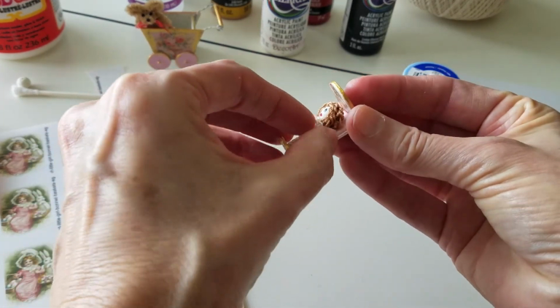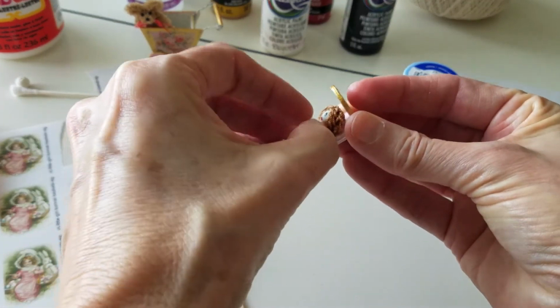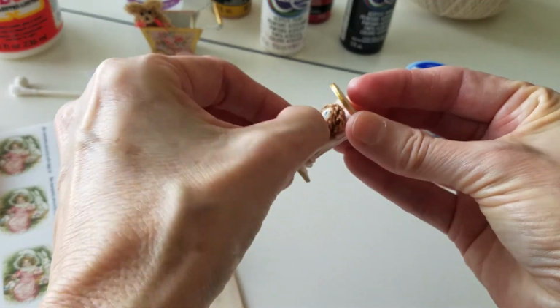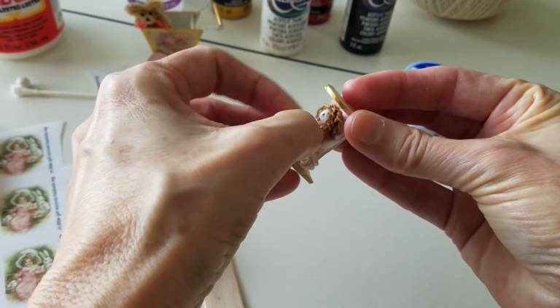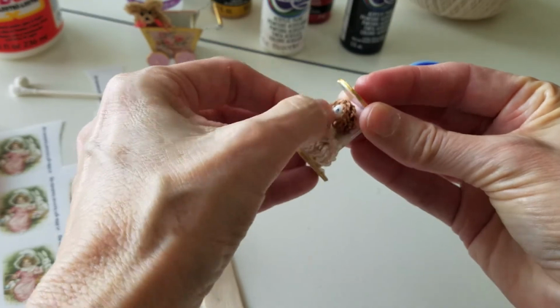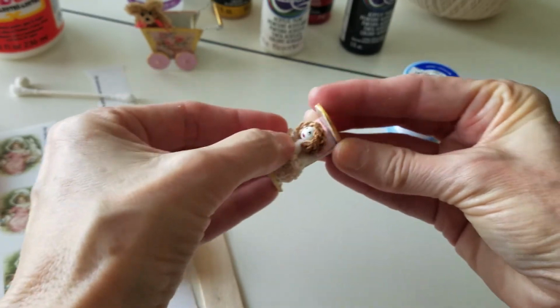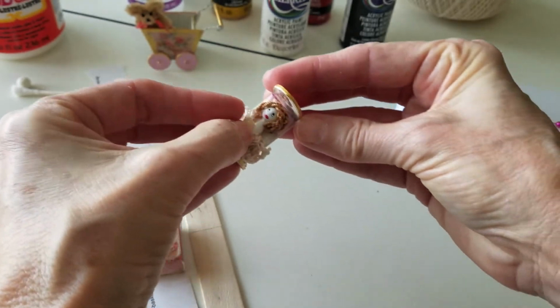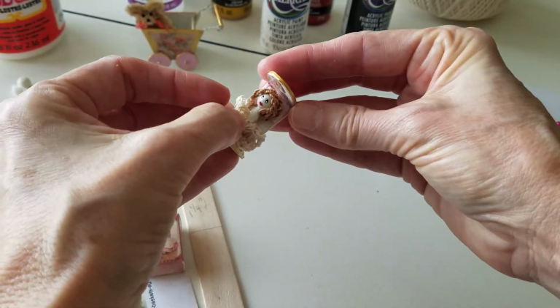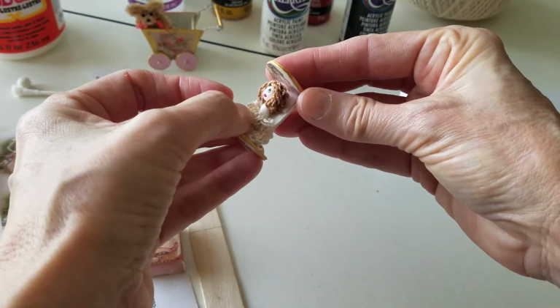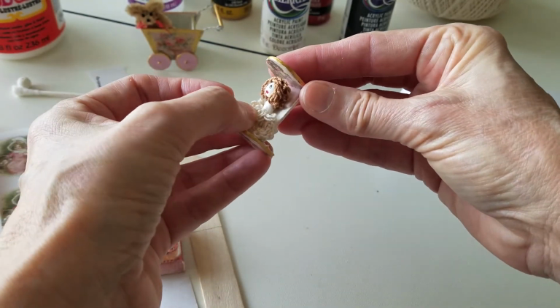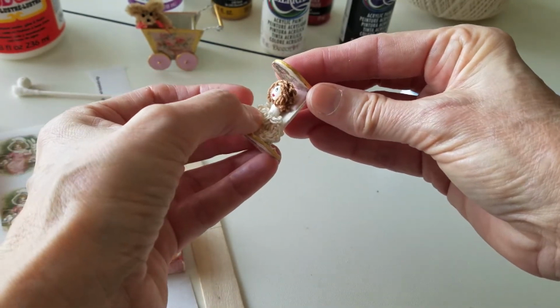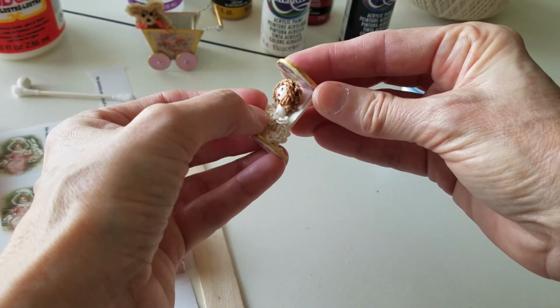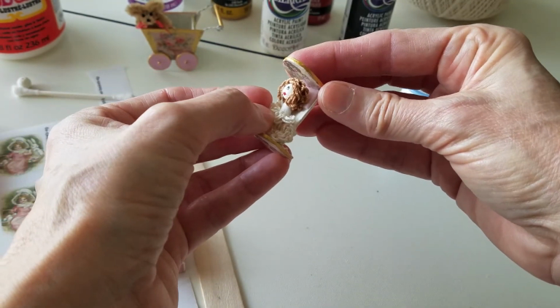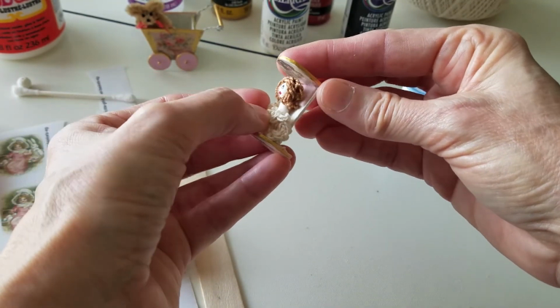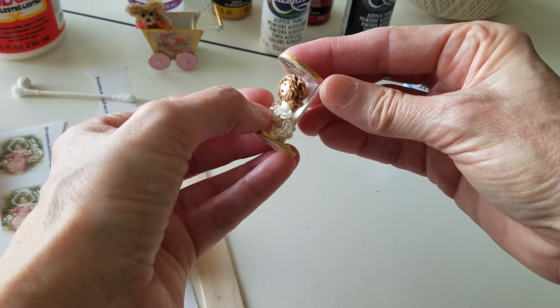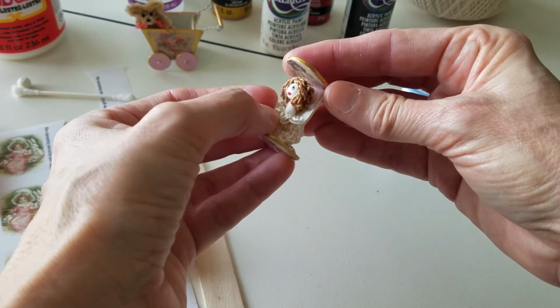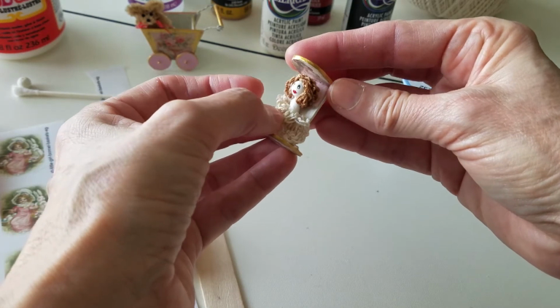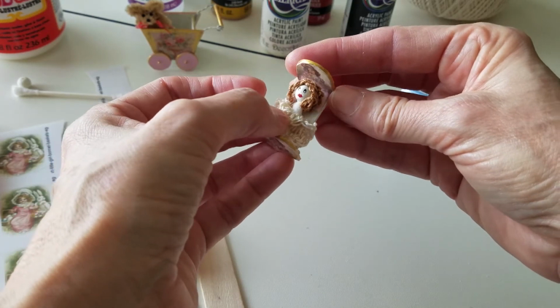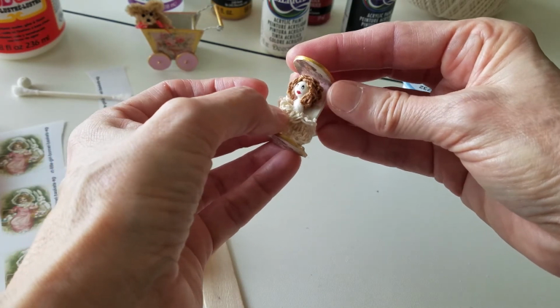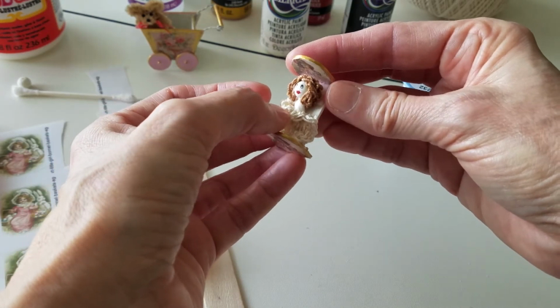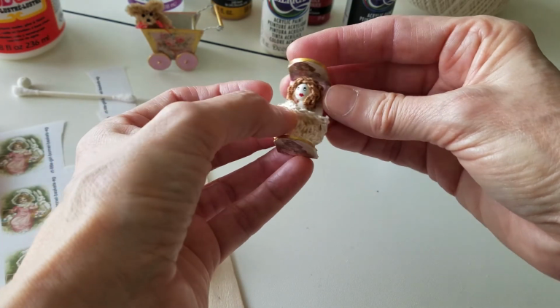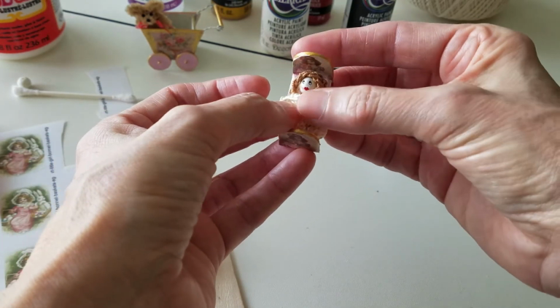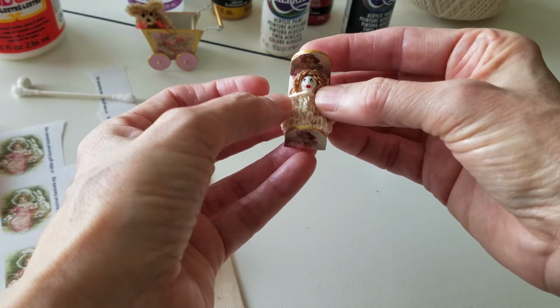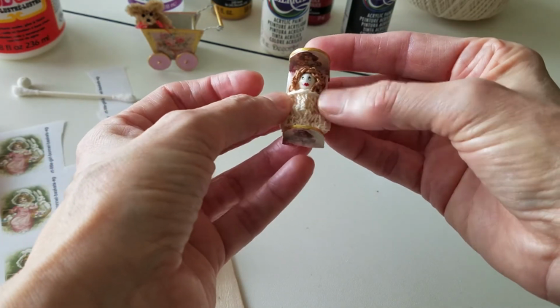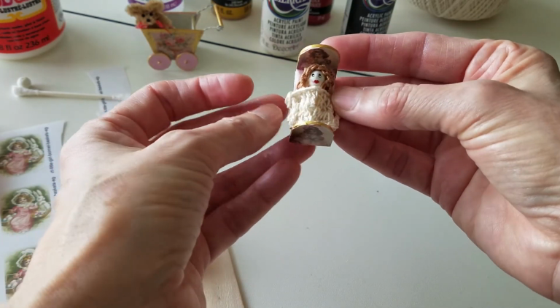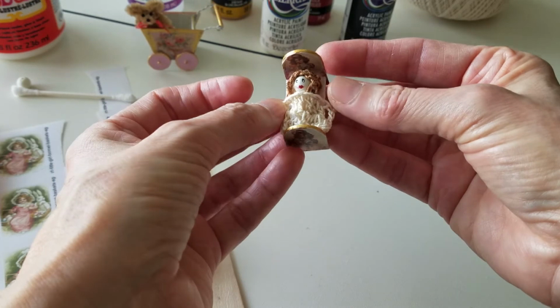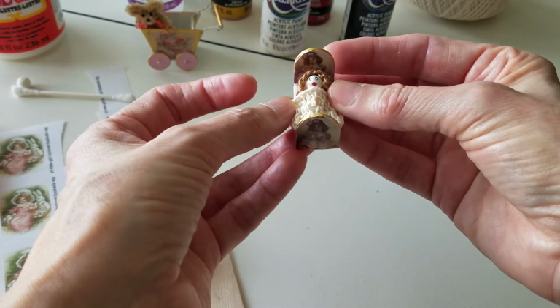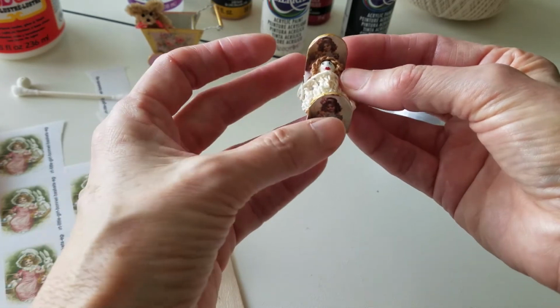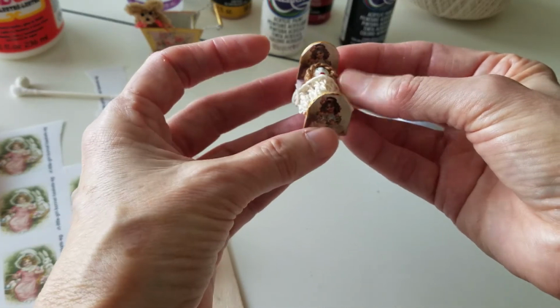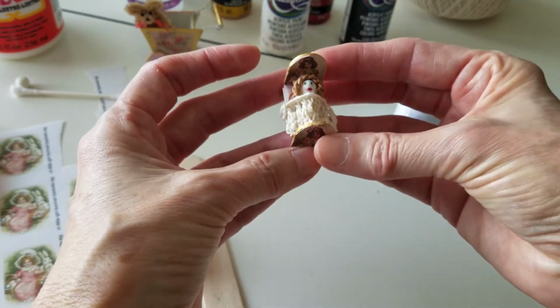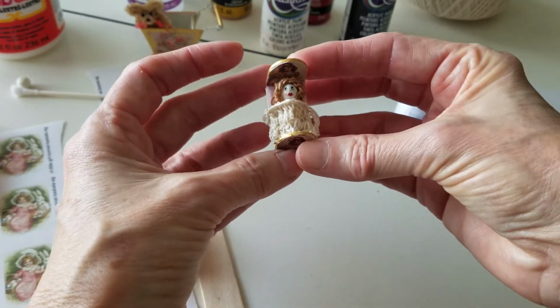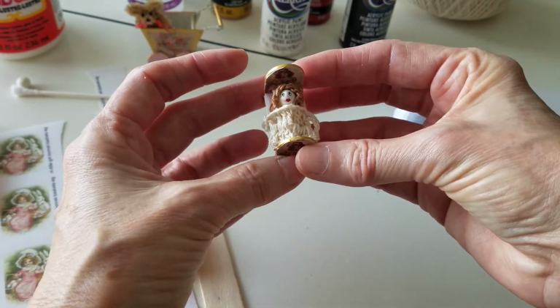If you fold back the covers here, you'll see that her body is actually the top of that Q-tip — isn't that adorable? I just glued everything down and there you have it.